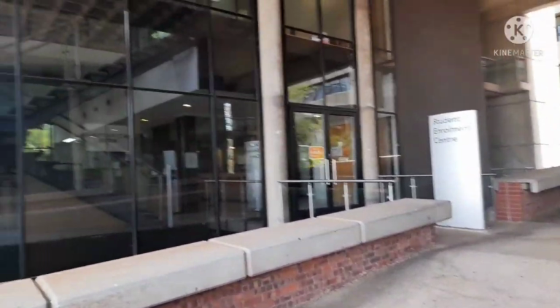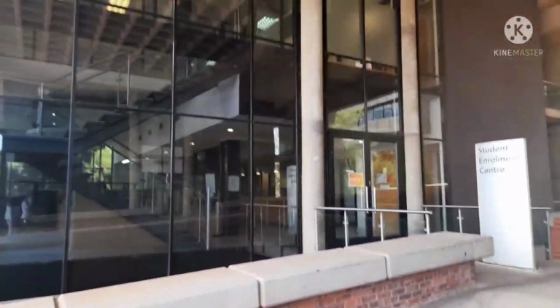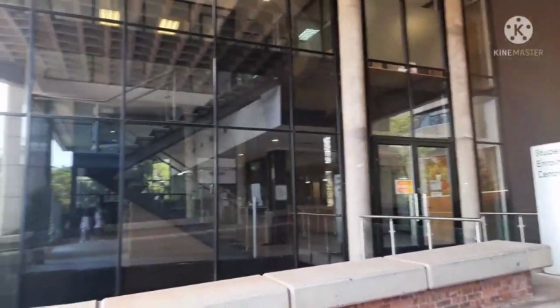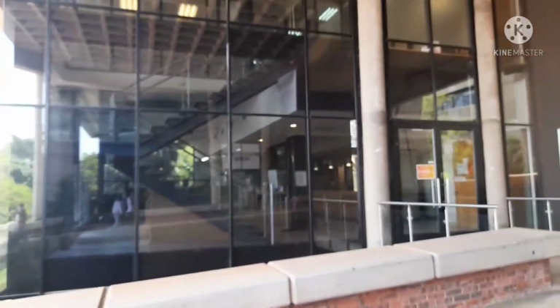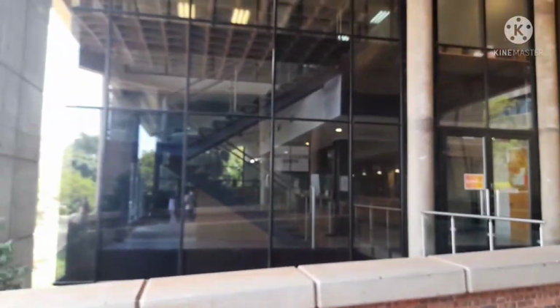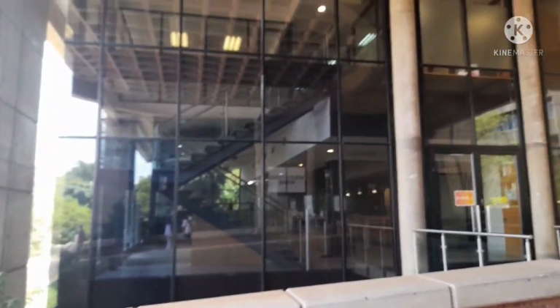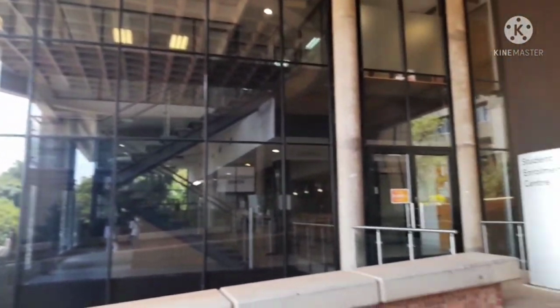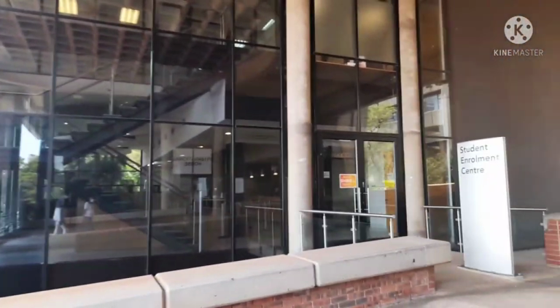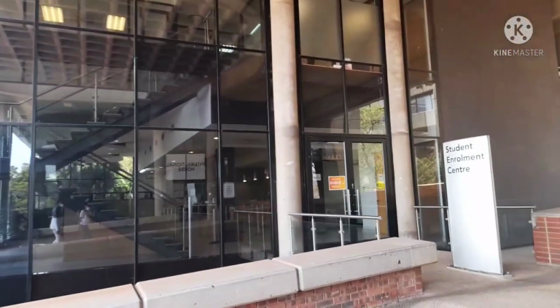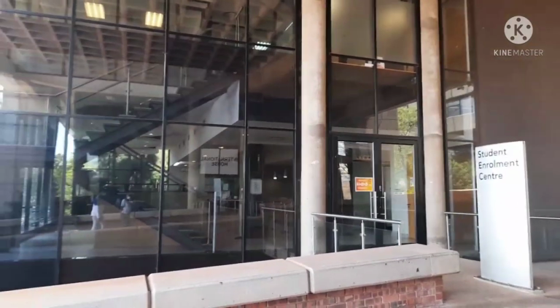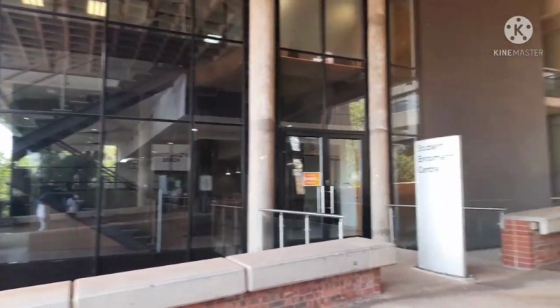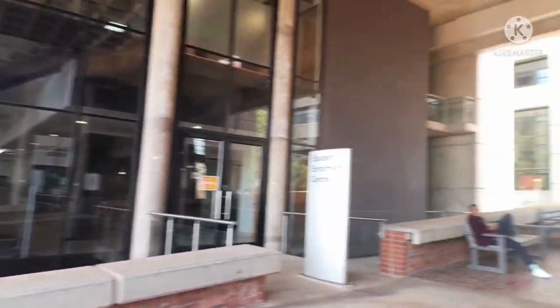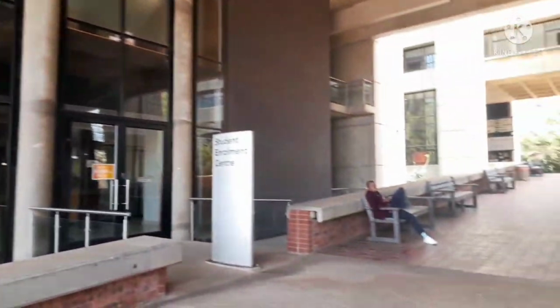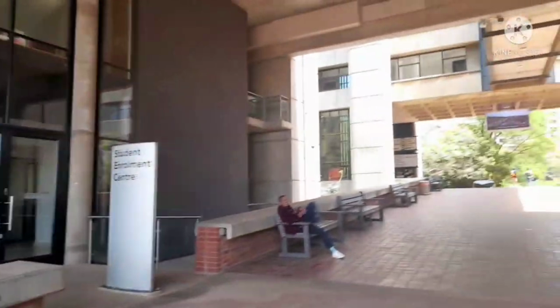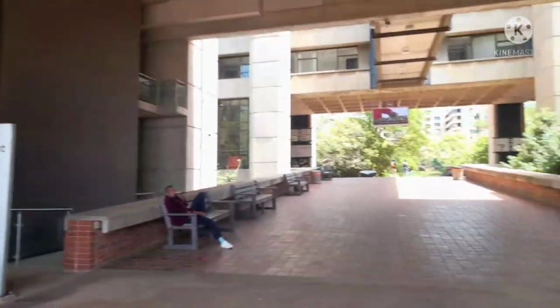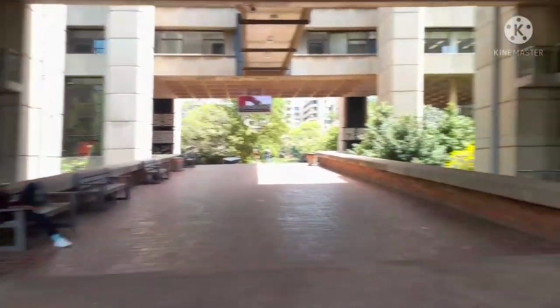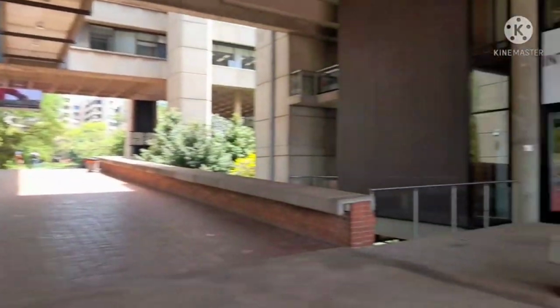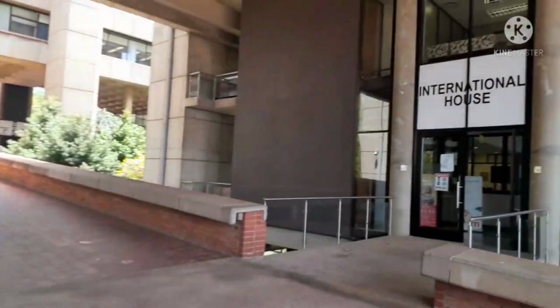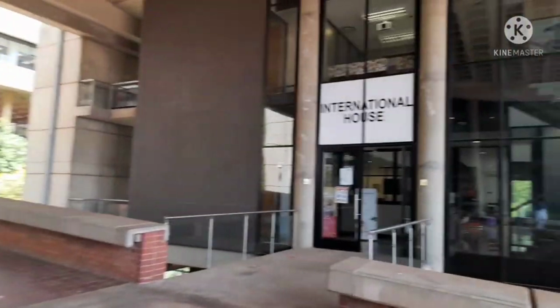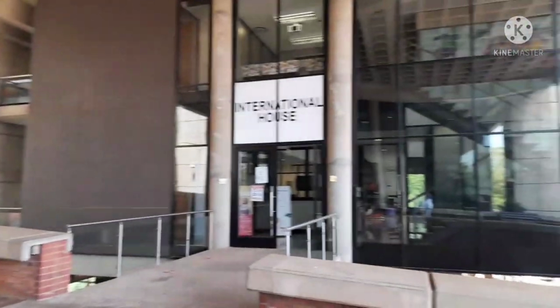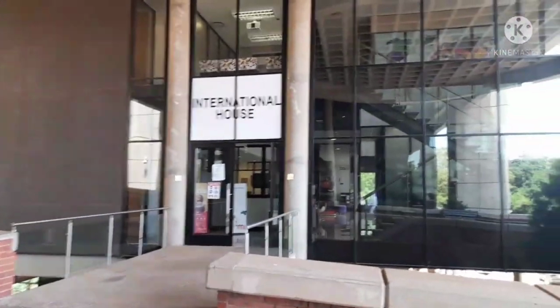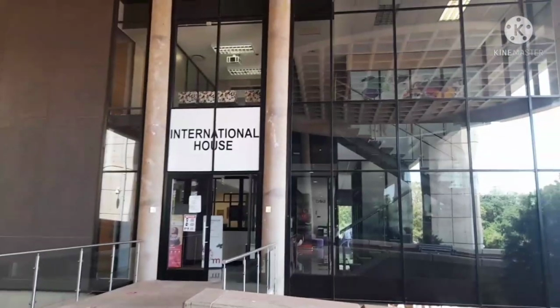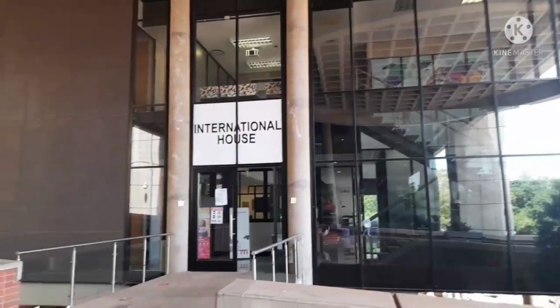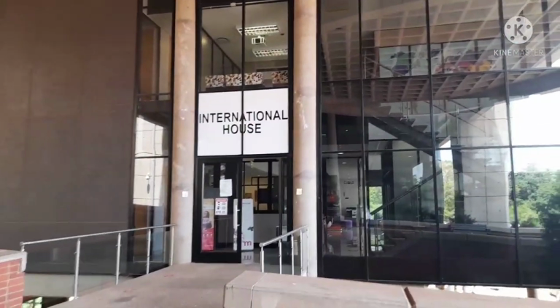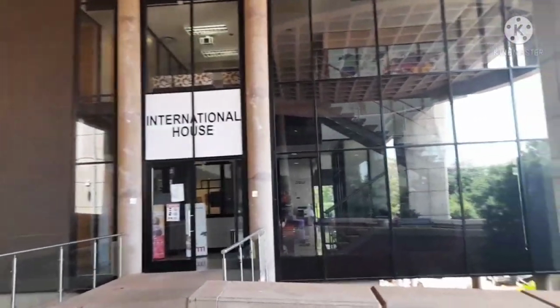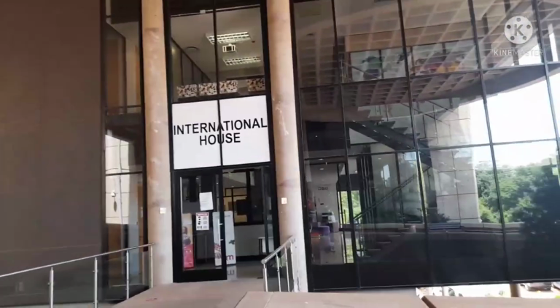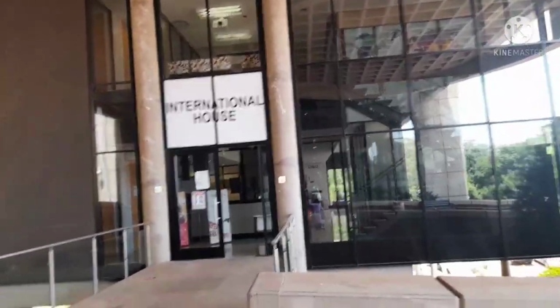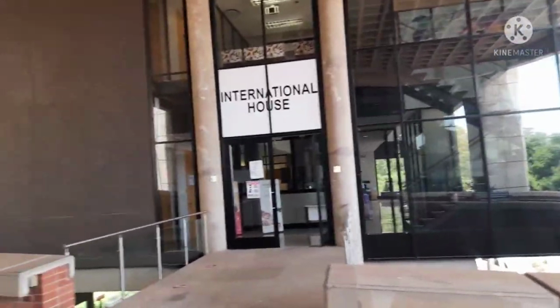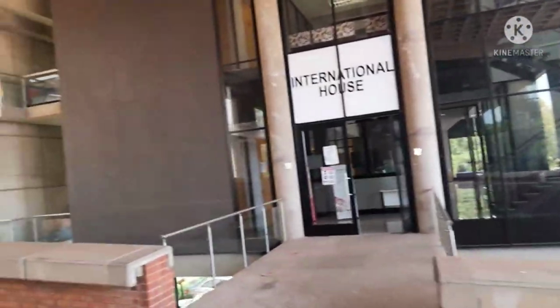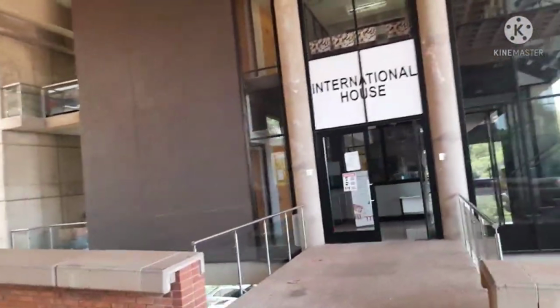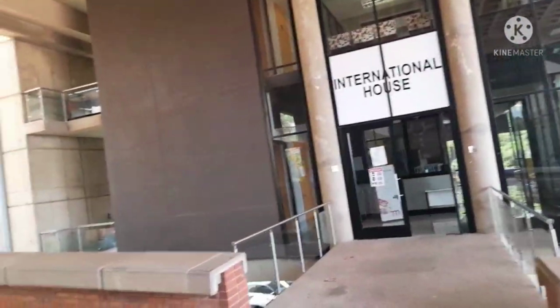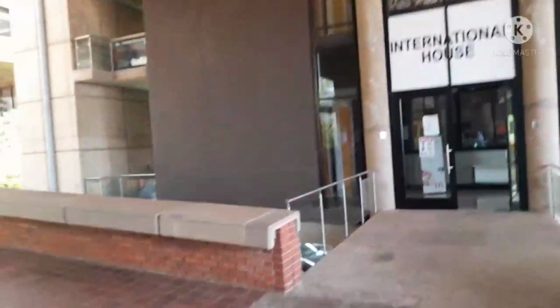This building right here is known as the Student Enrollment Center. And then this right here is an International House, for international students to sort out their issues.